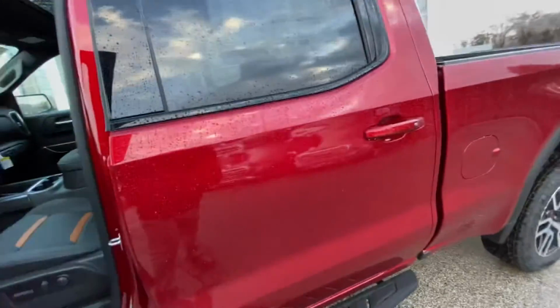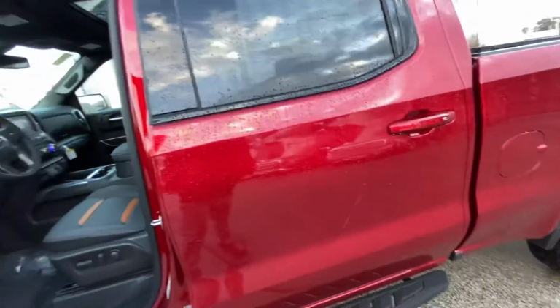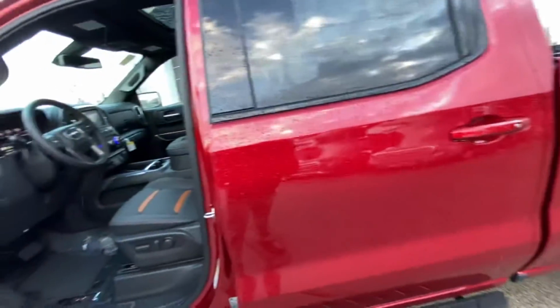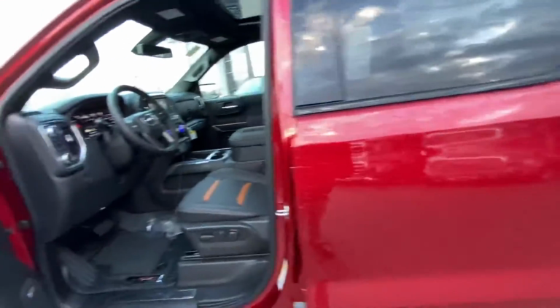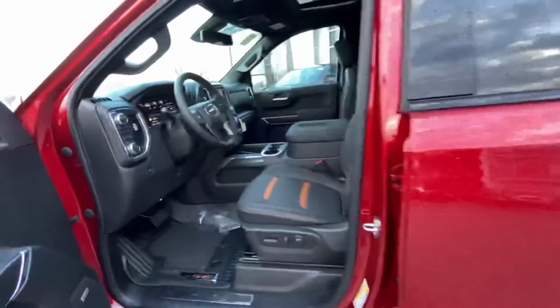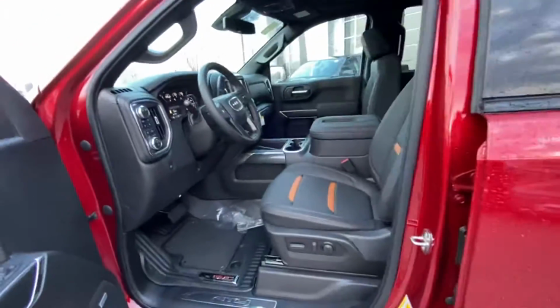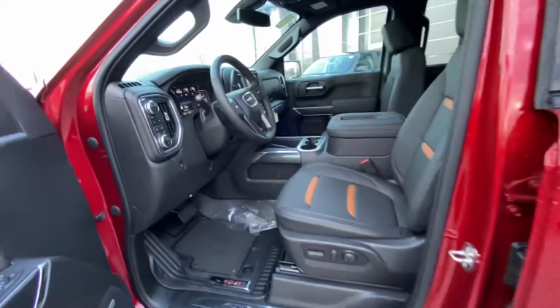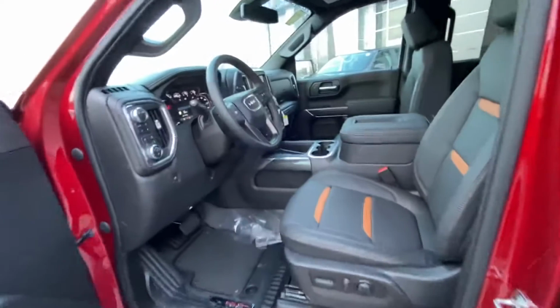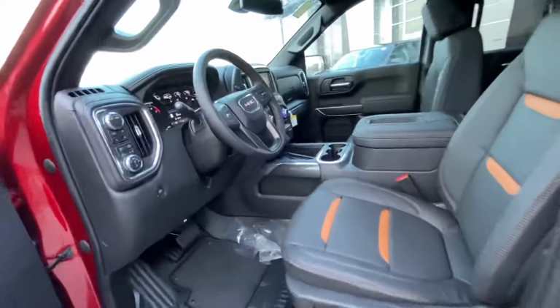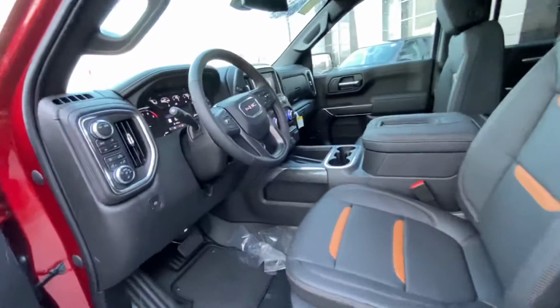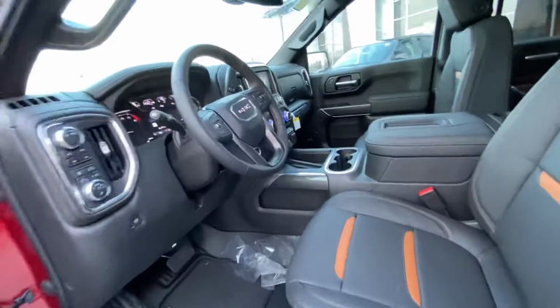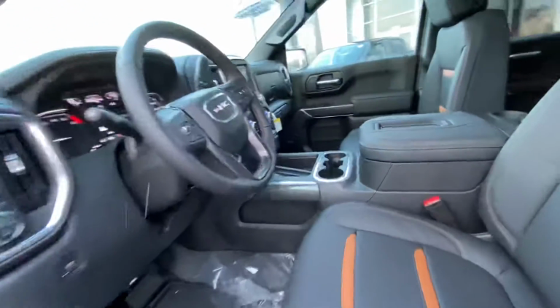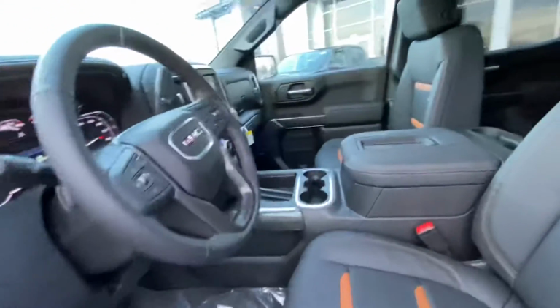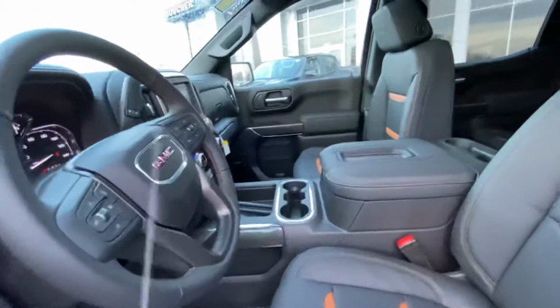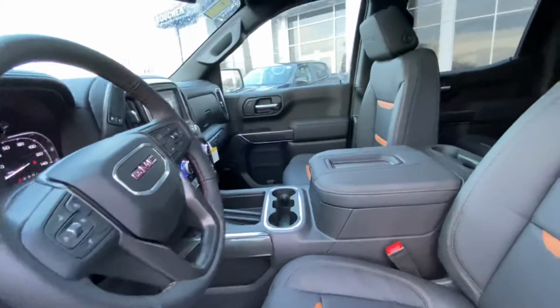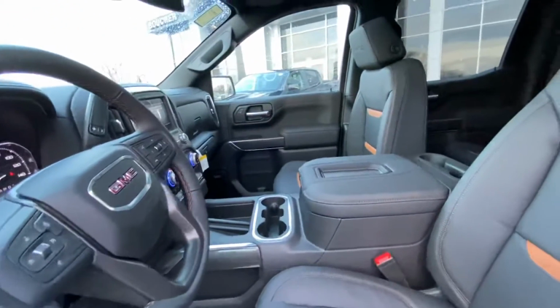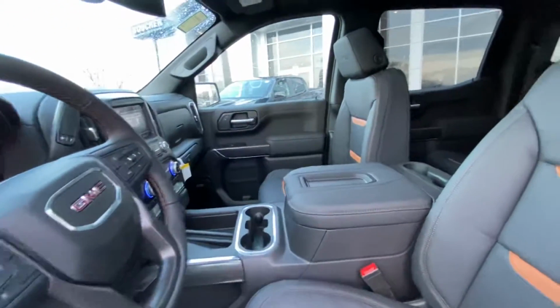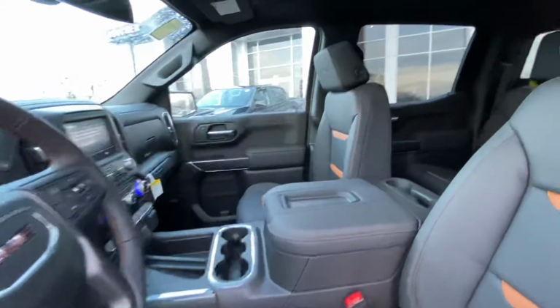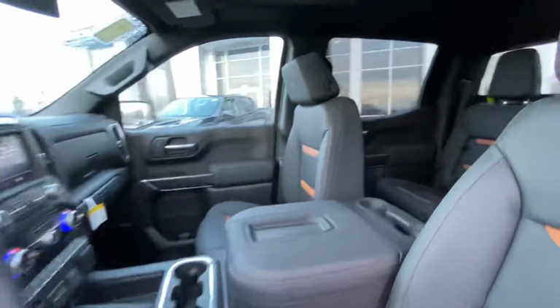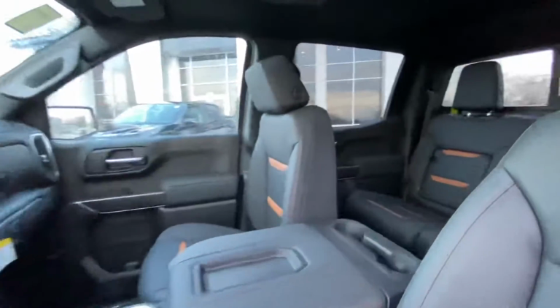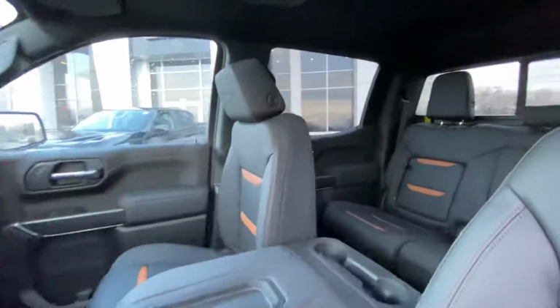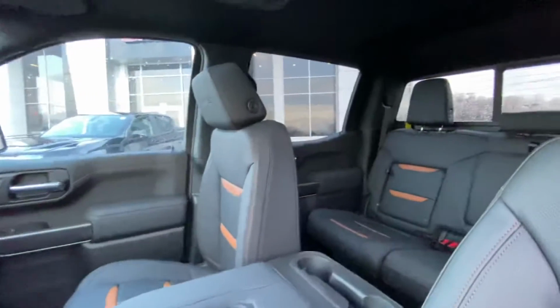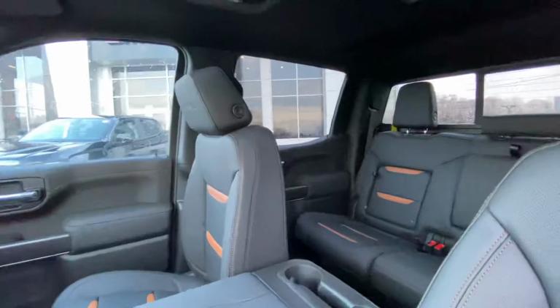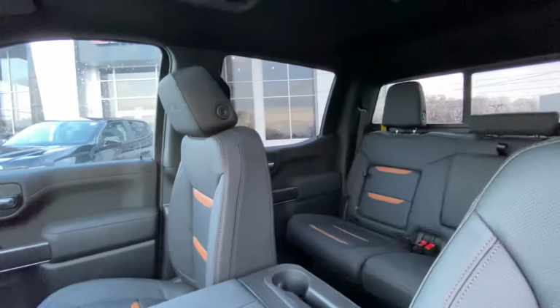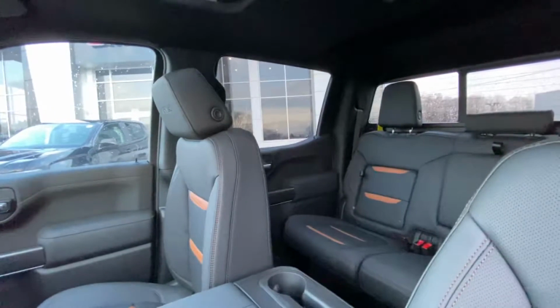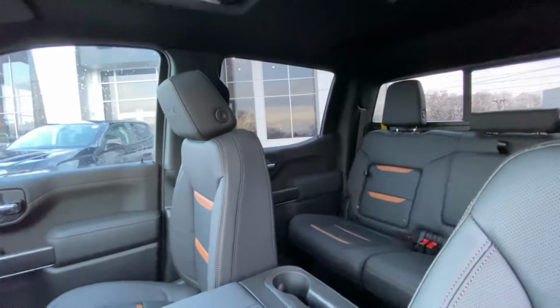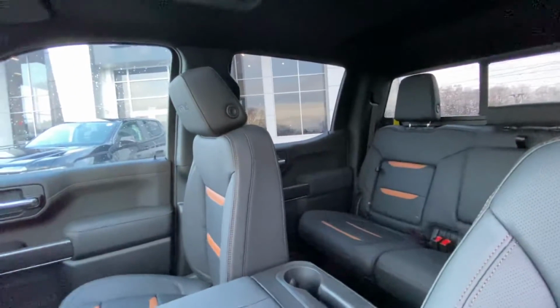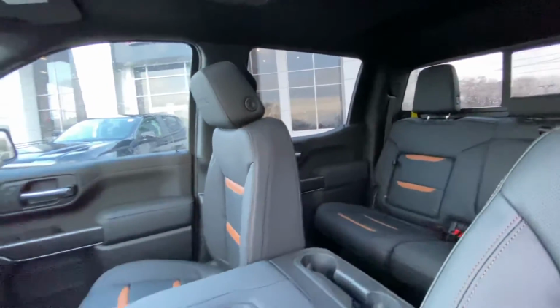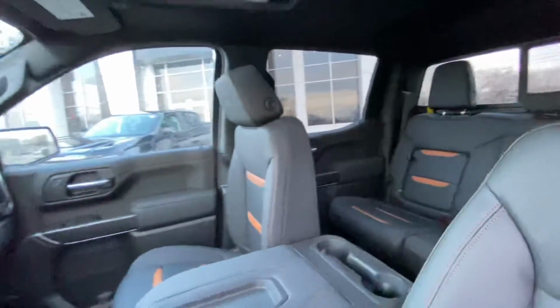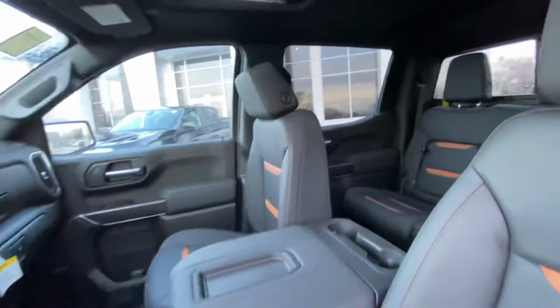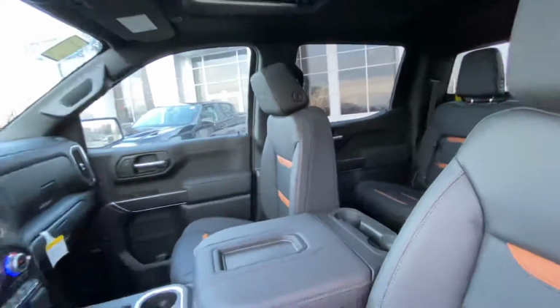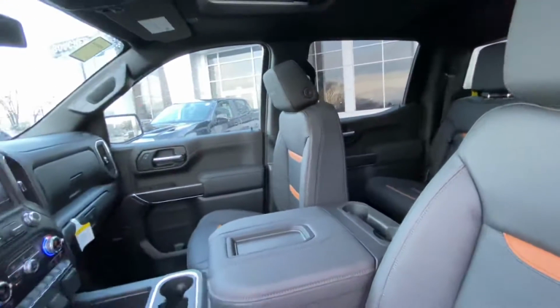This one has the 6.2 liter V8, which is the bigger engine option that's available. Not a lot of these AT4s have the 6.2, but I kind of want to get an idea of exactly what you're looking for.